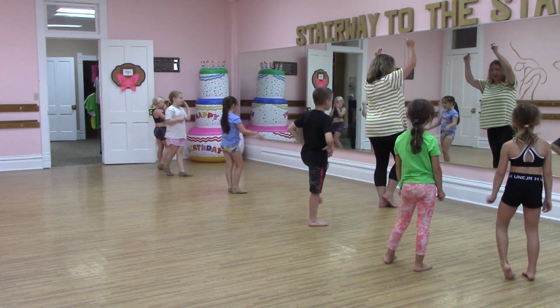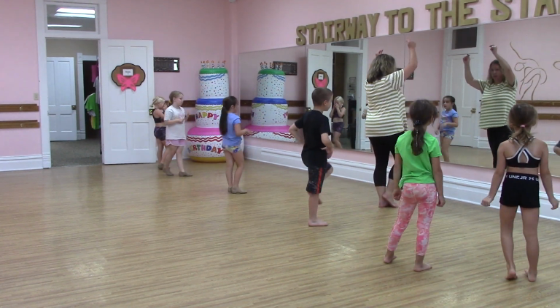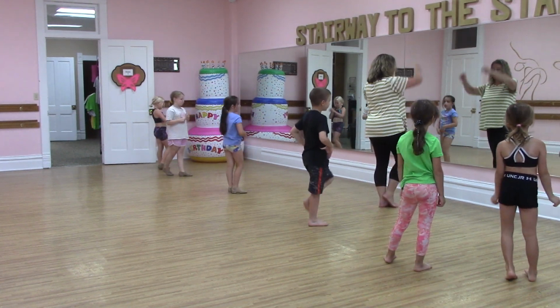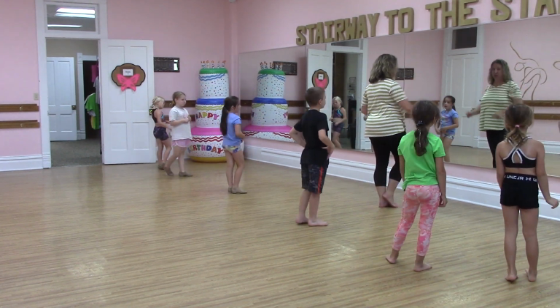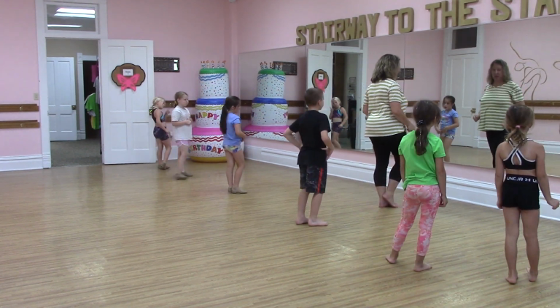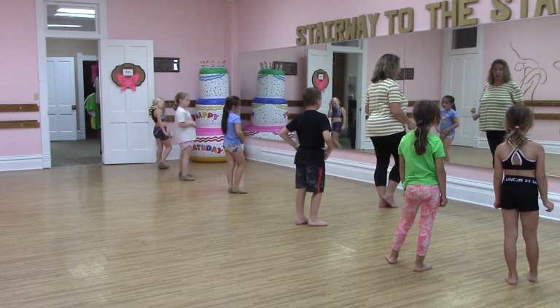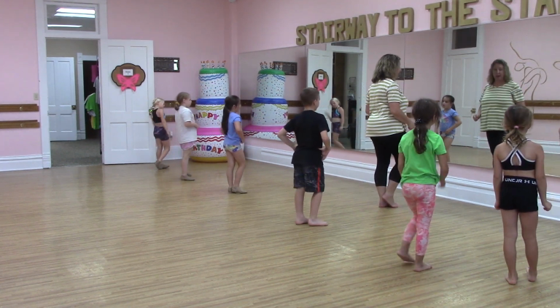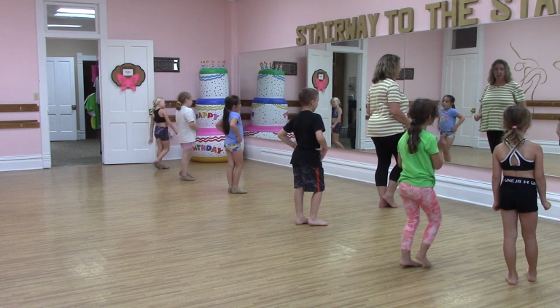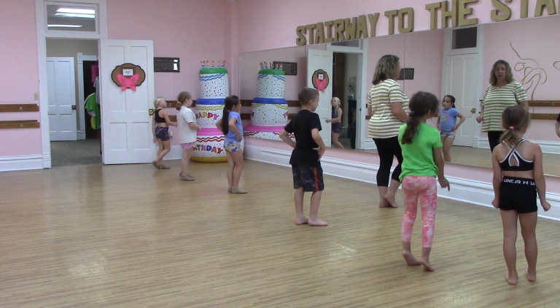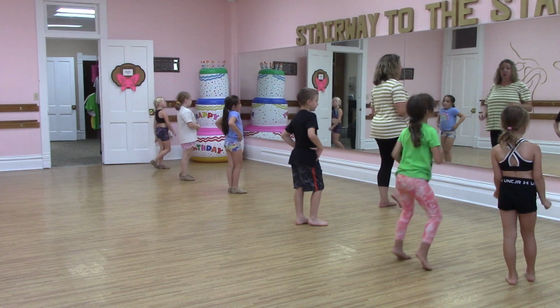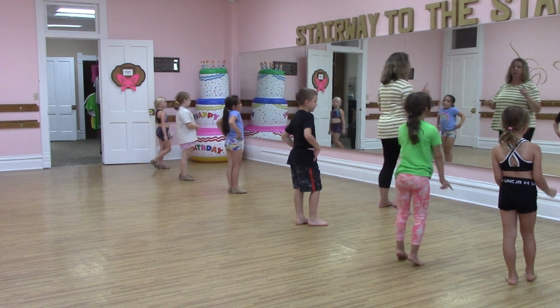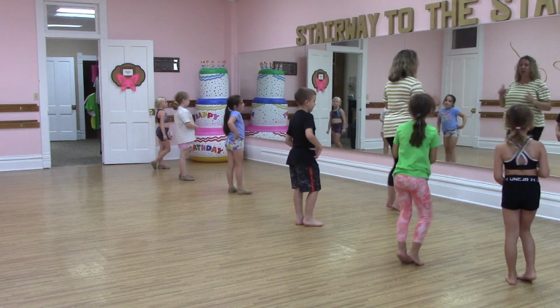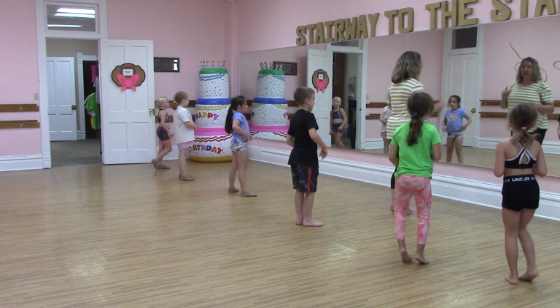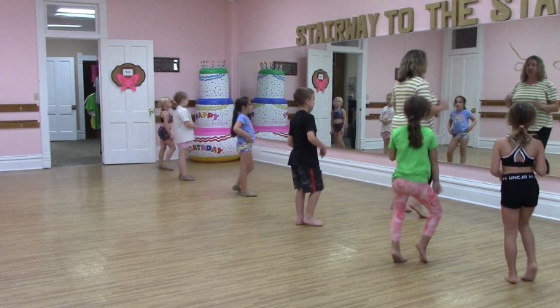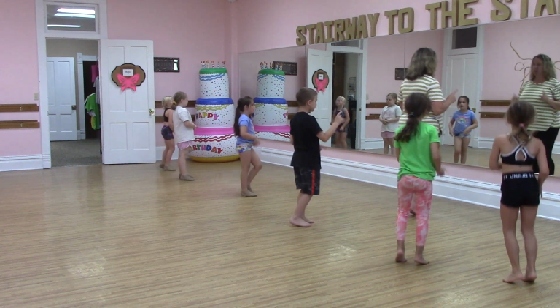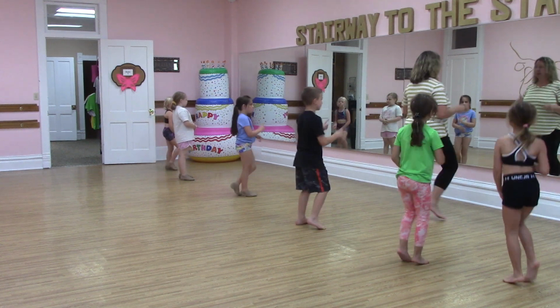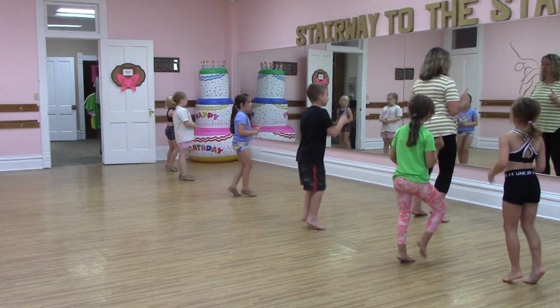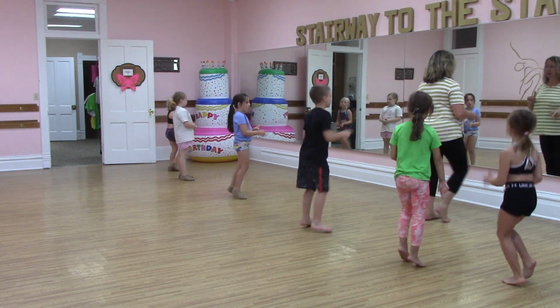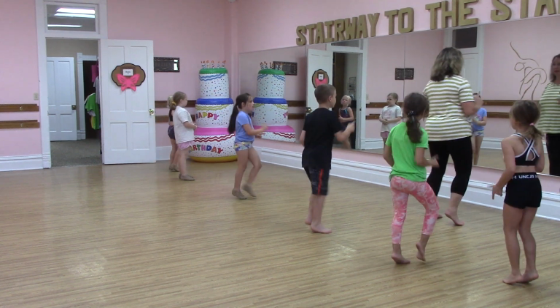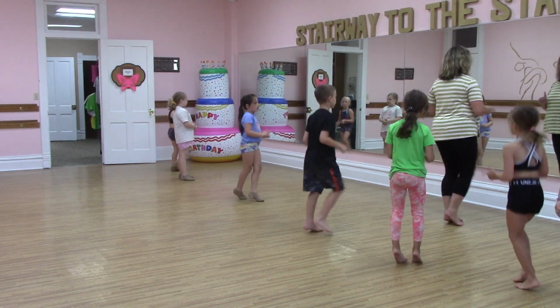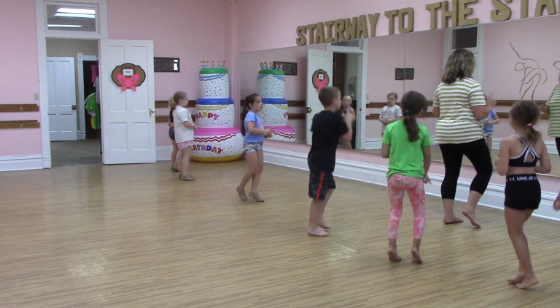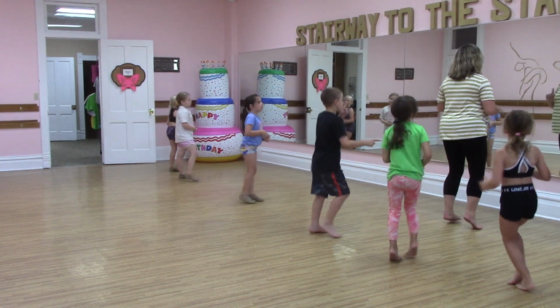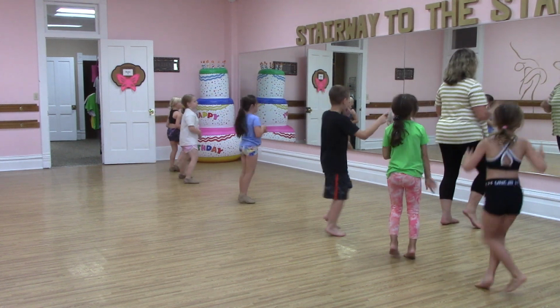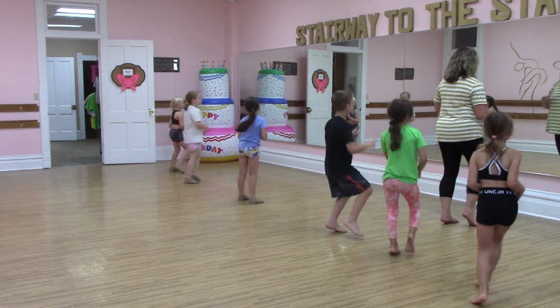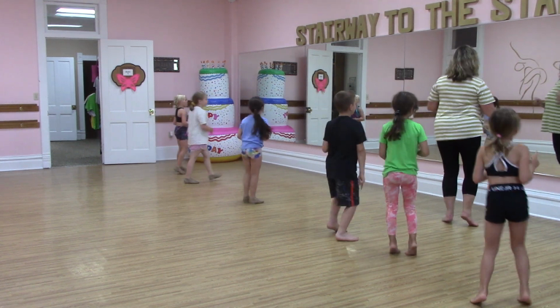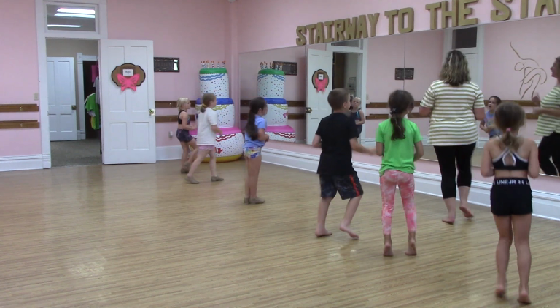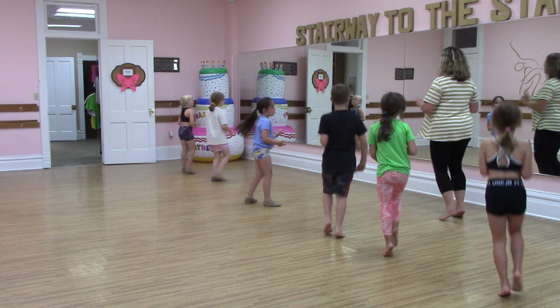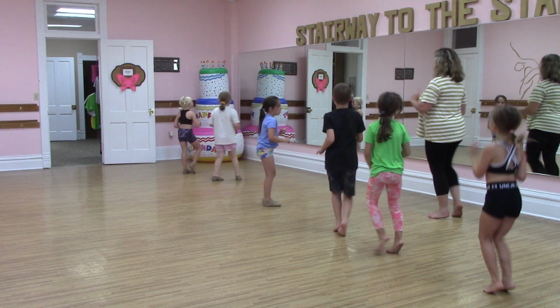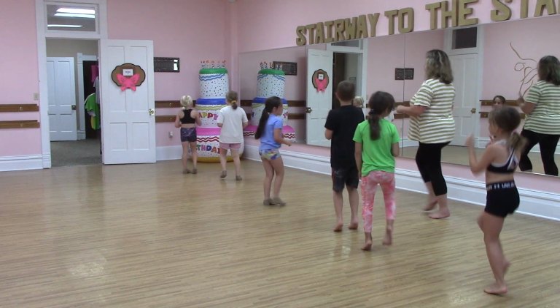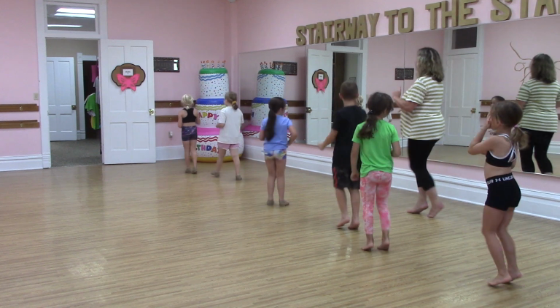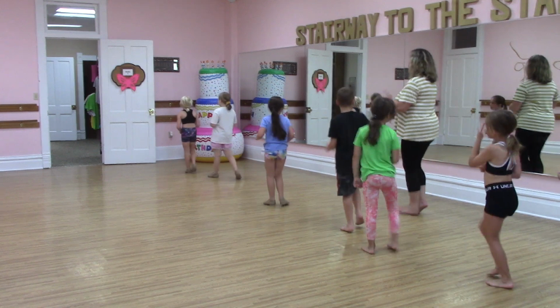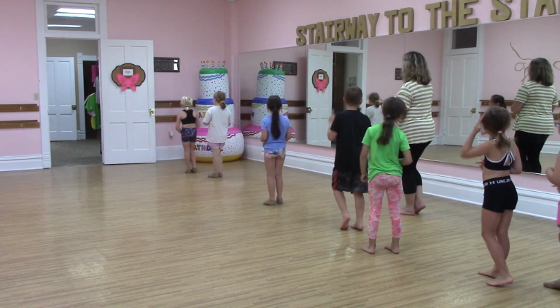Now we ball change, right? So we ball change and we make a straight line. Five, six, turn, seven, eight.